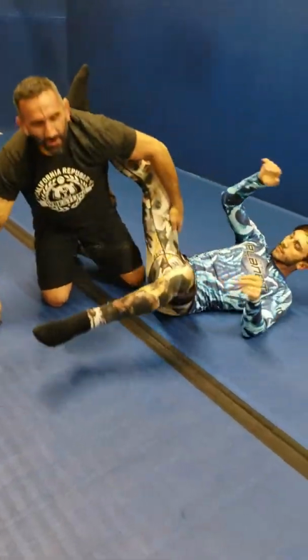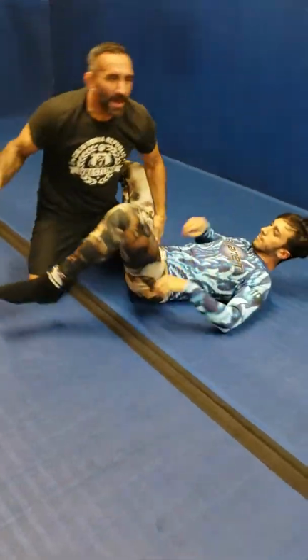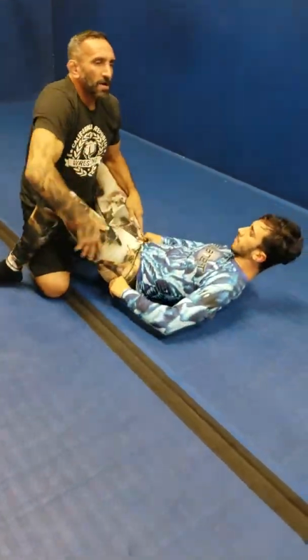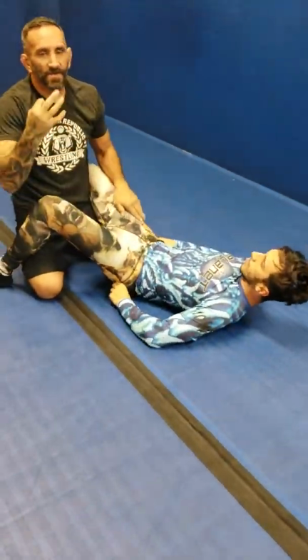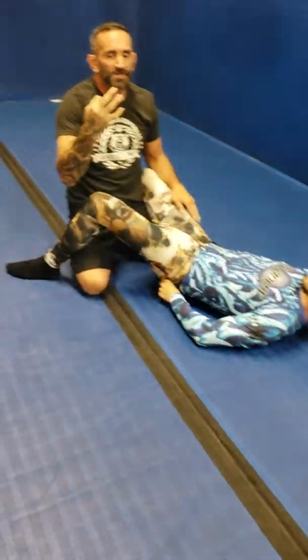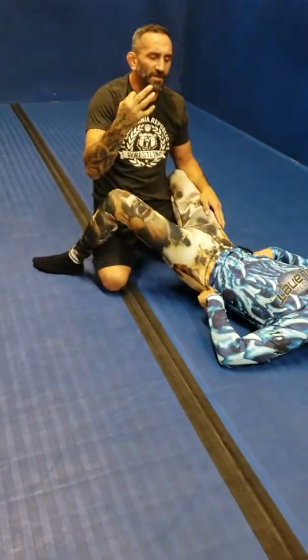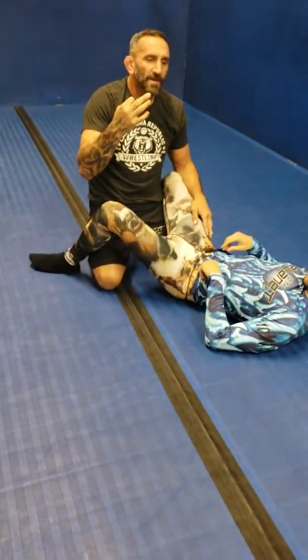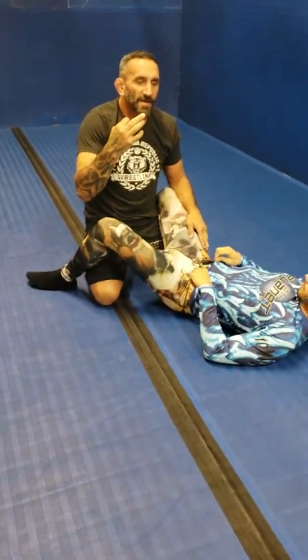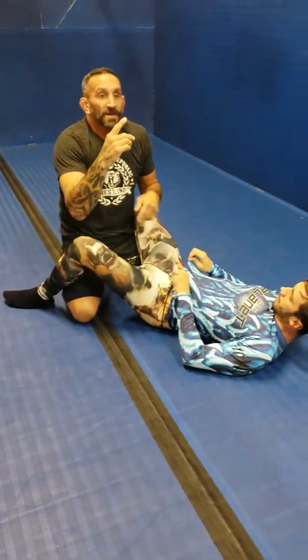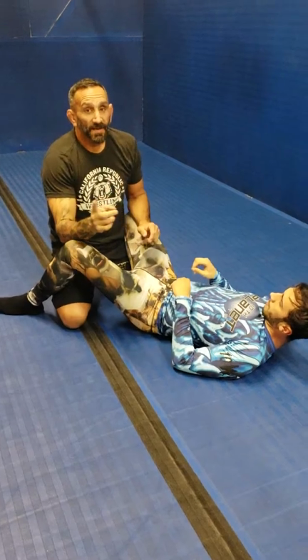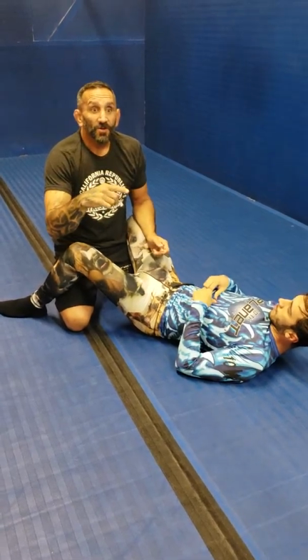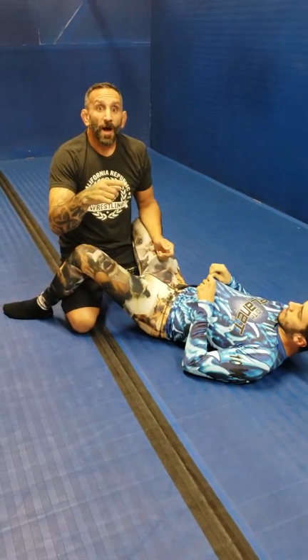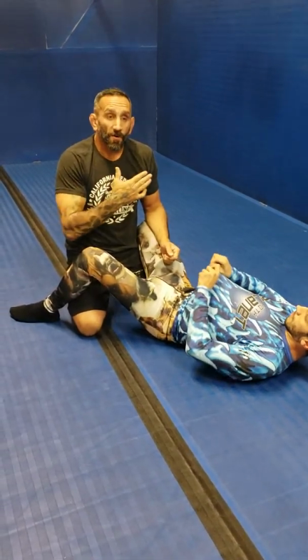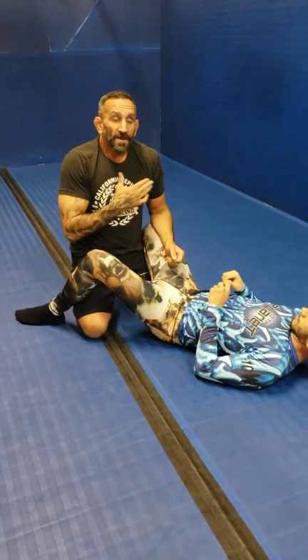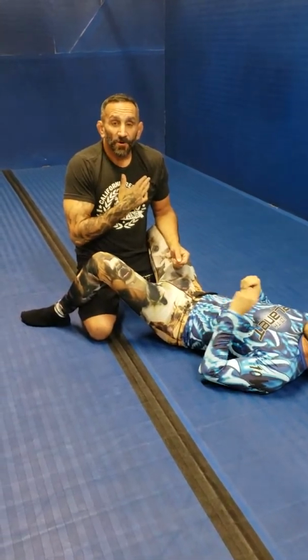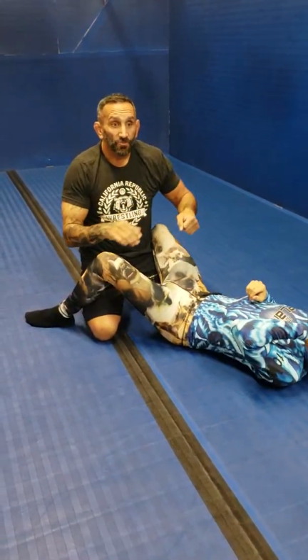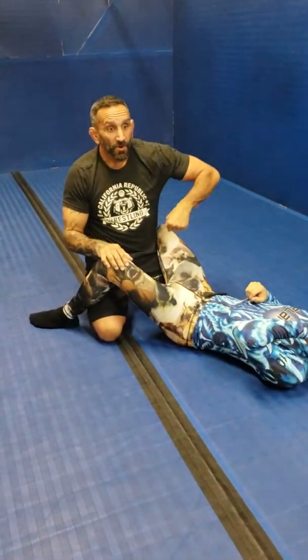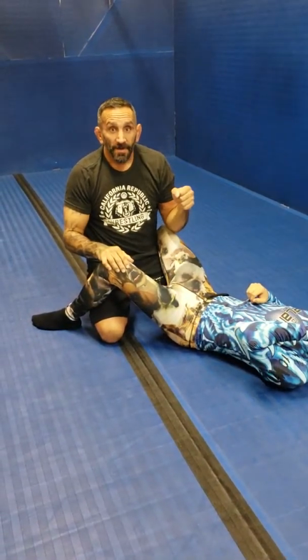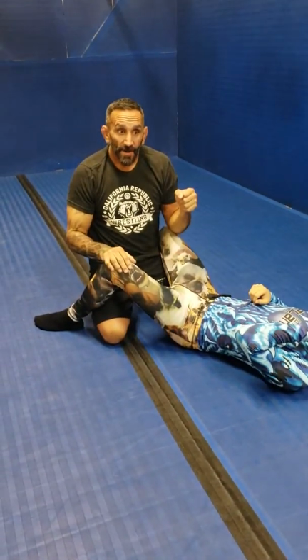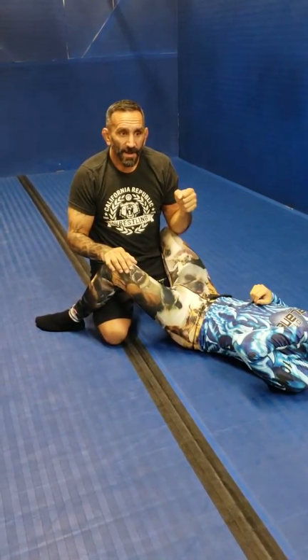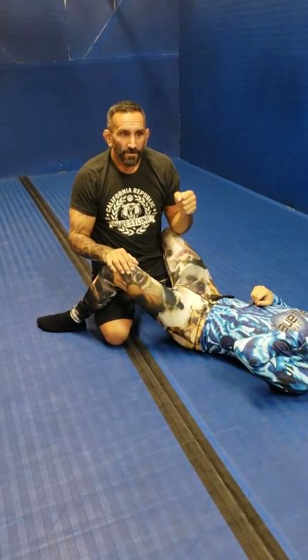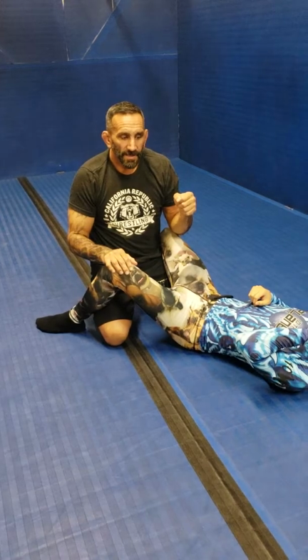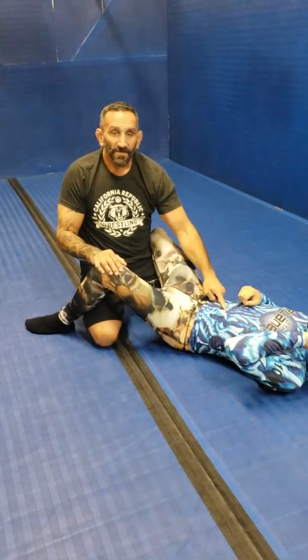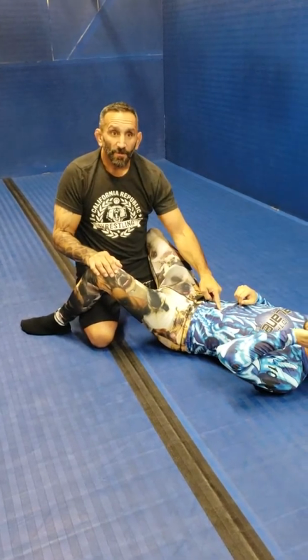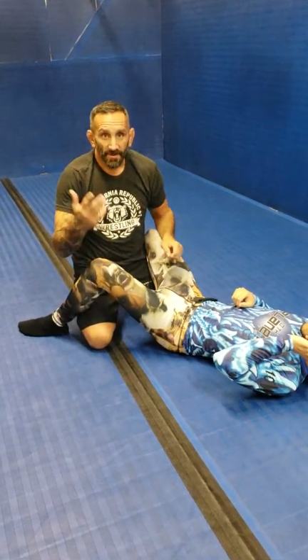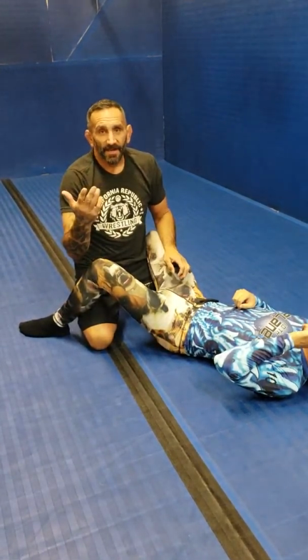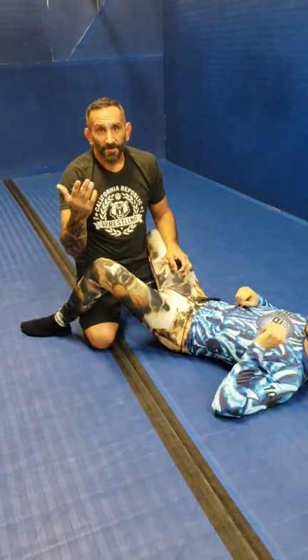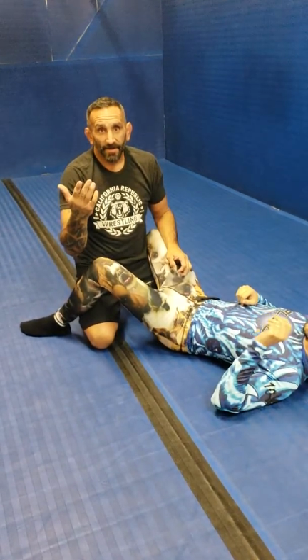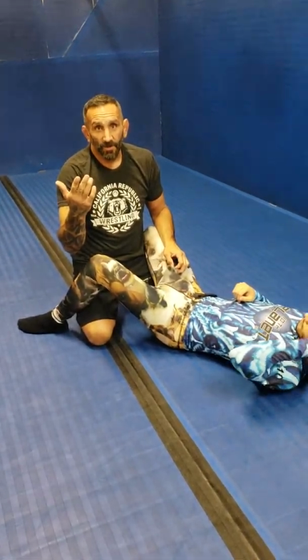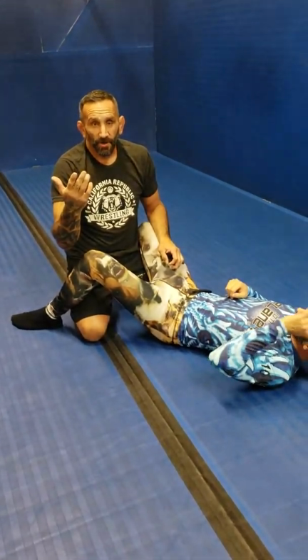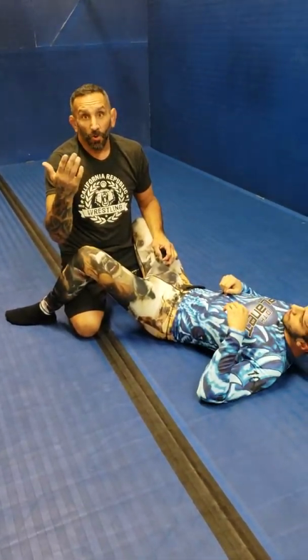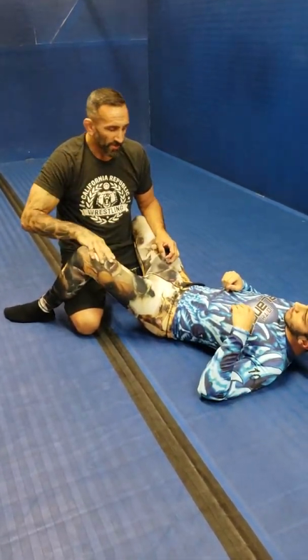Now the third submission is: instead of hitting the omoplata, if this person's really strong and bearing down, he won't be able to get the omoplata, but he's going to end up with a toe hold.